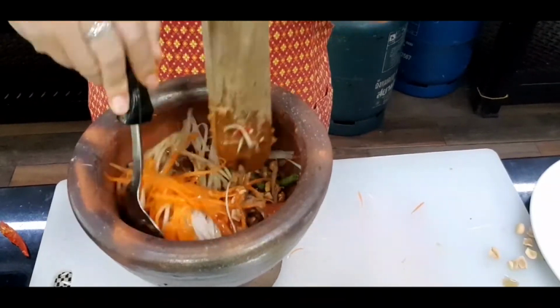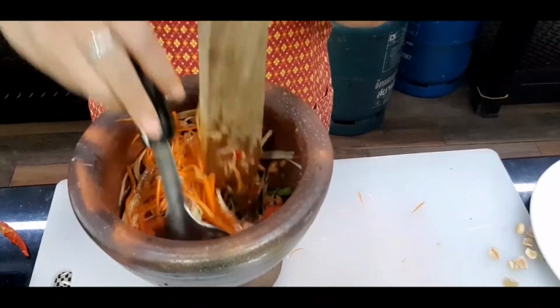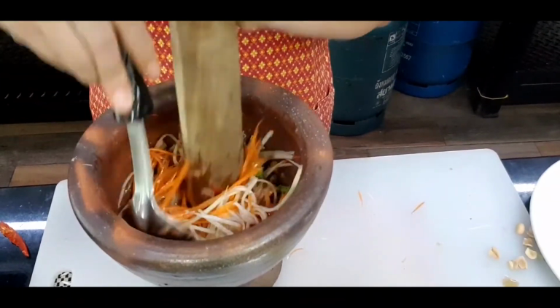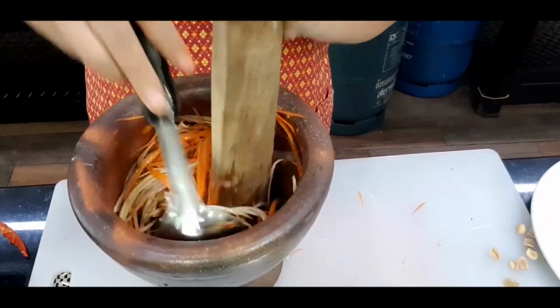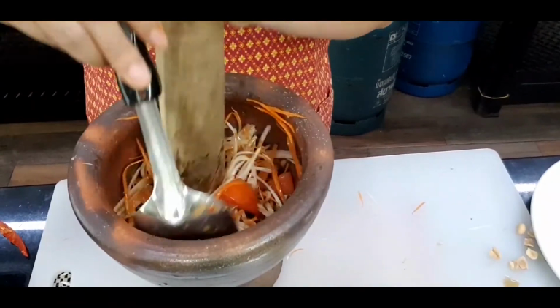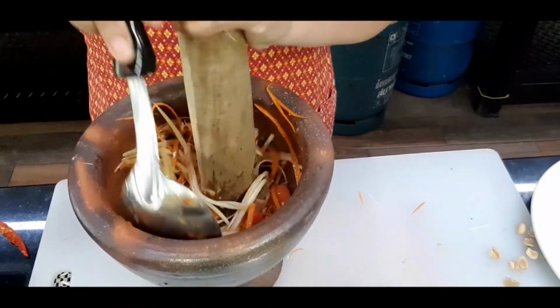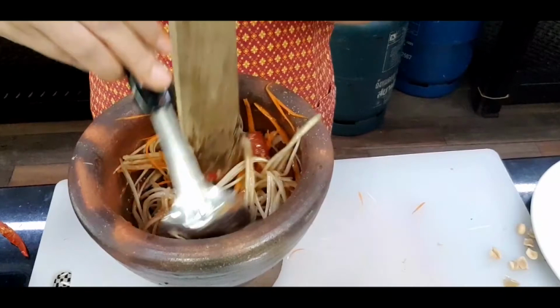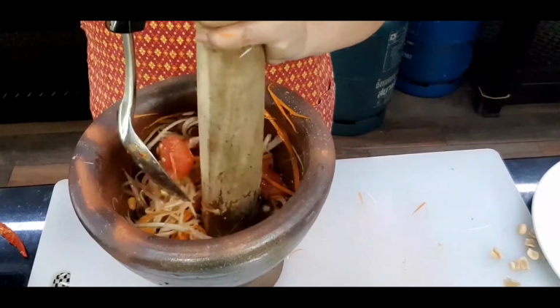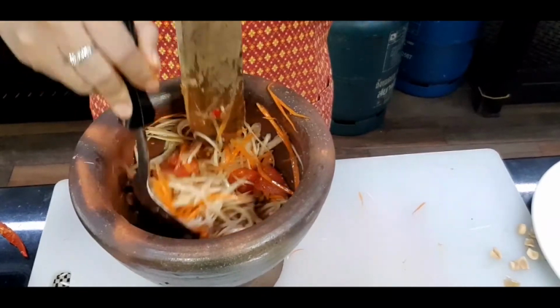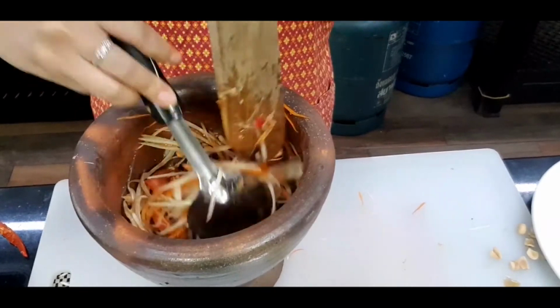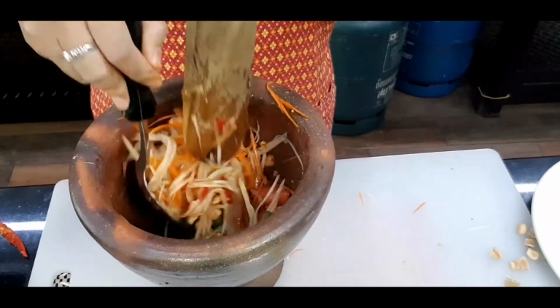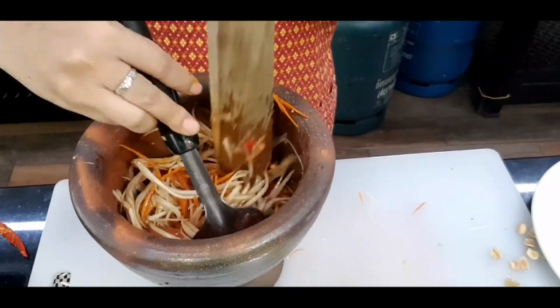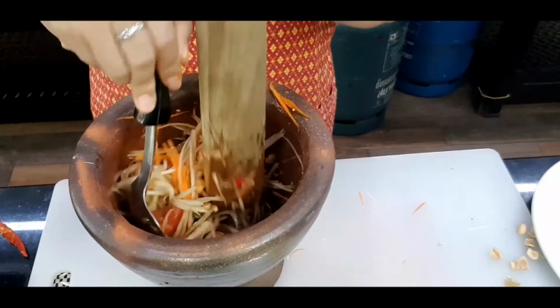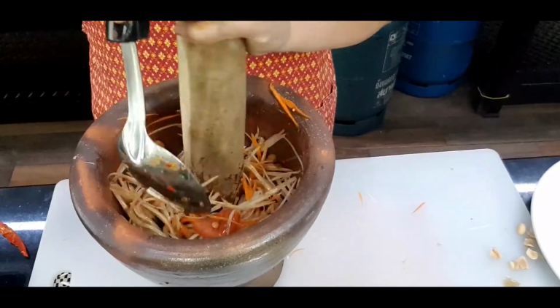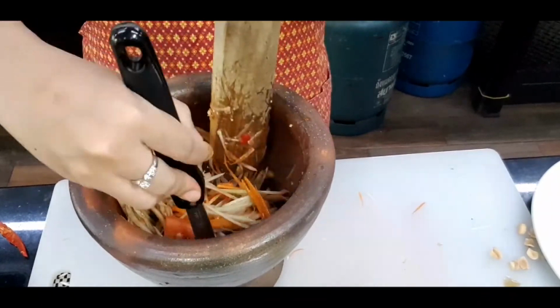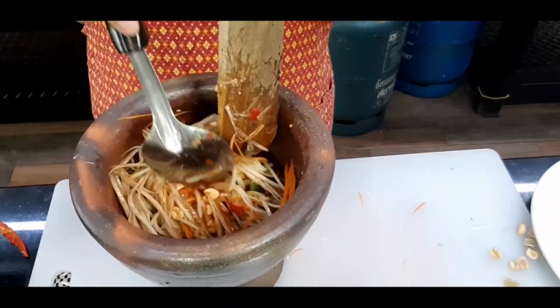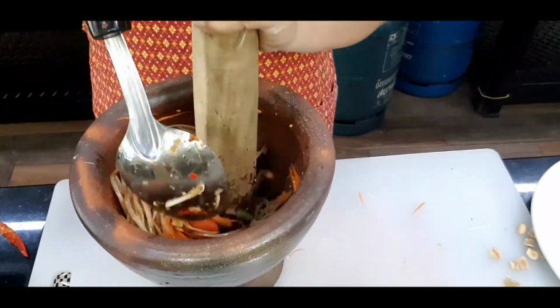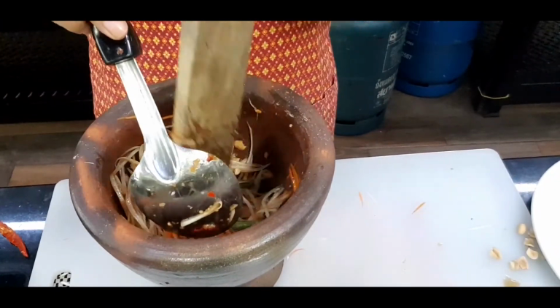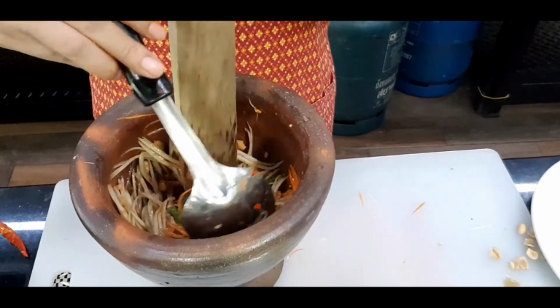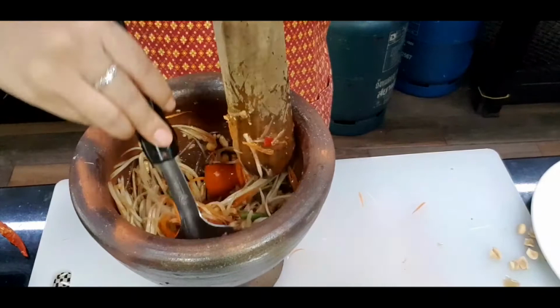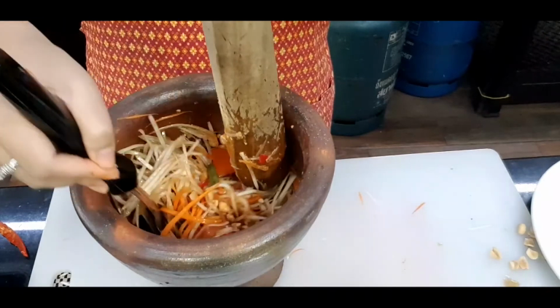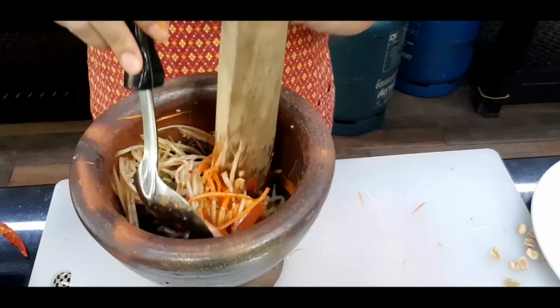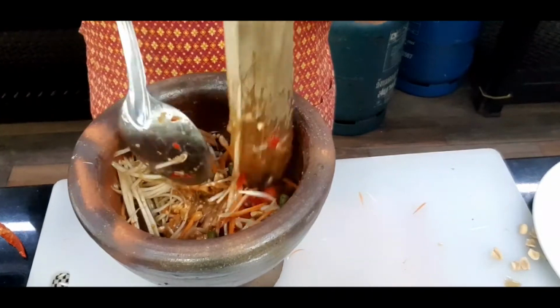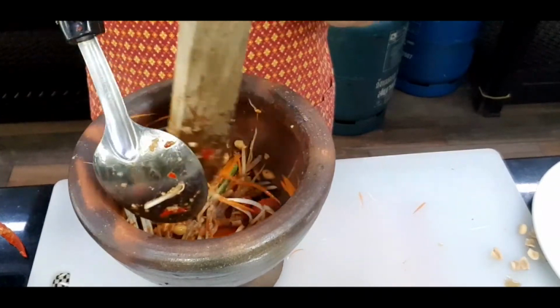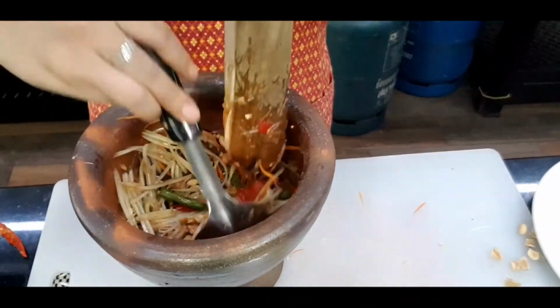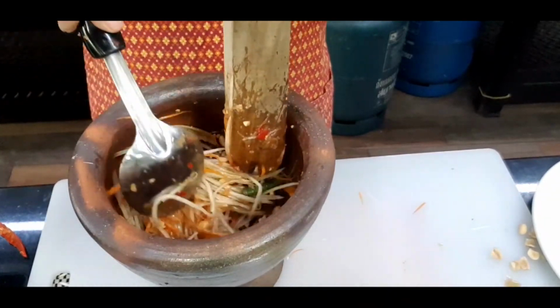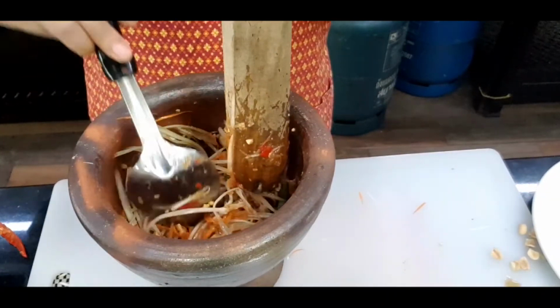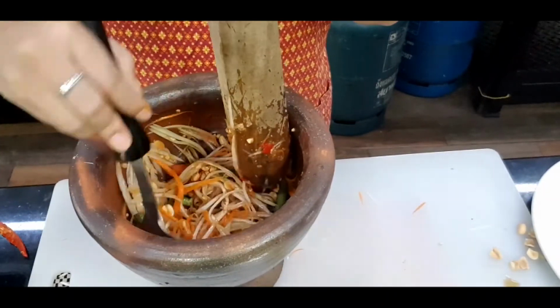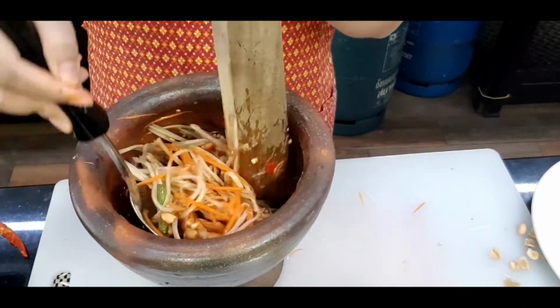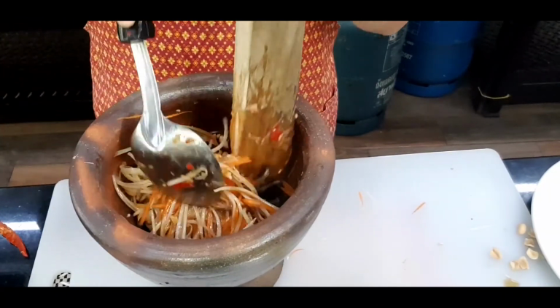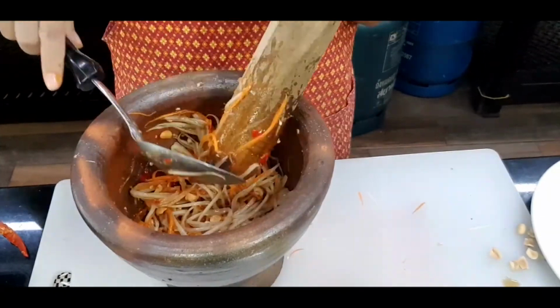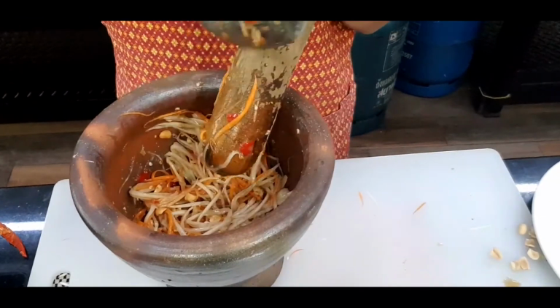Mix it up, and be gentle. If you smash too hard, the green papaya and carrots will not be crispy anymore — so be gentle as you mix.